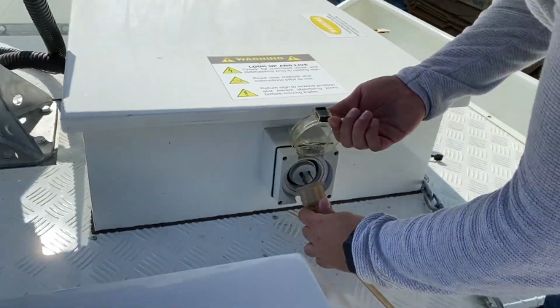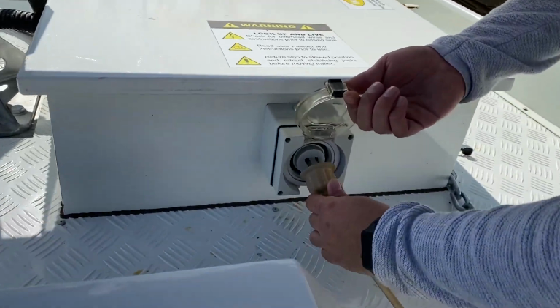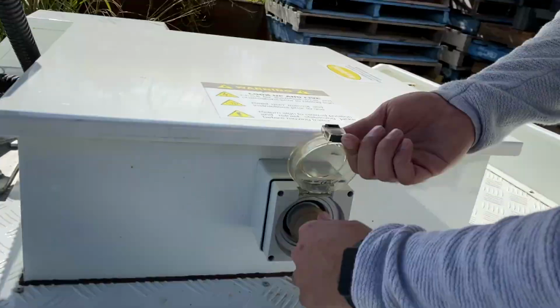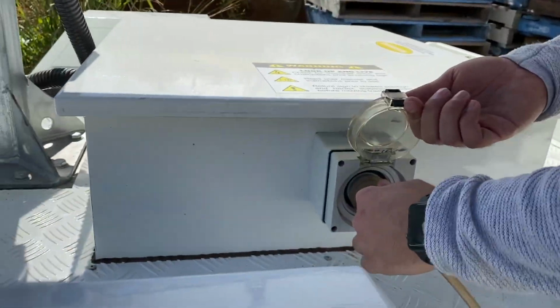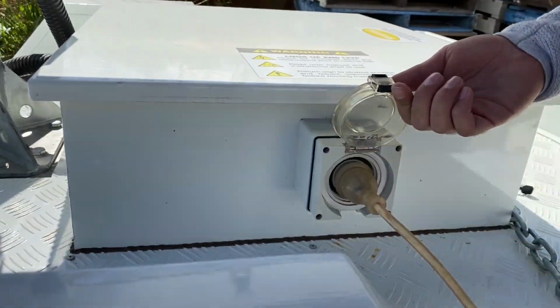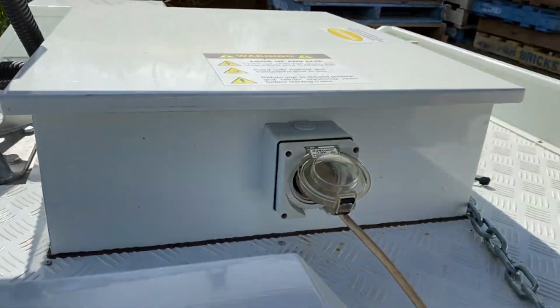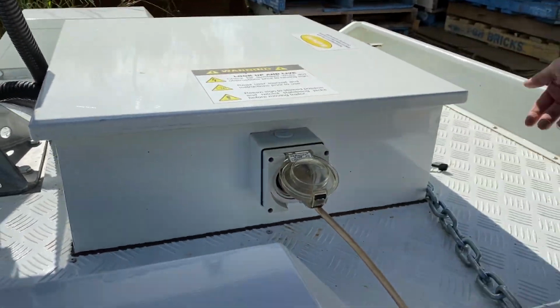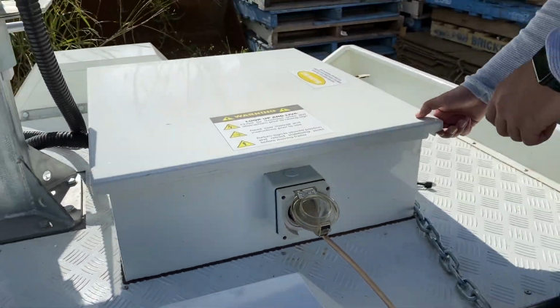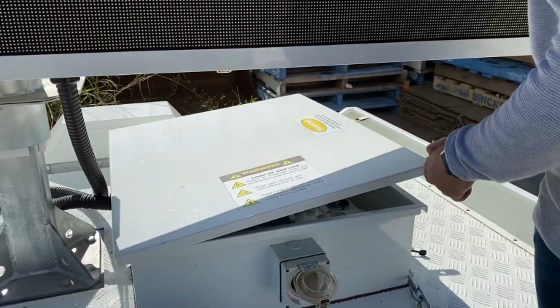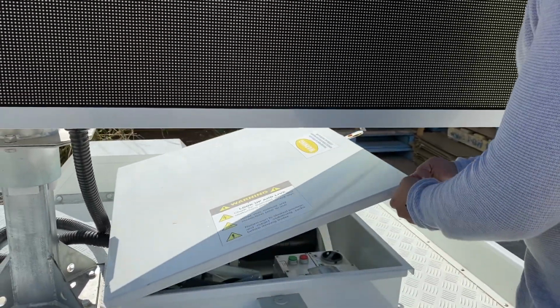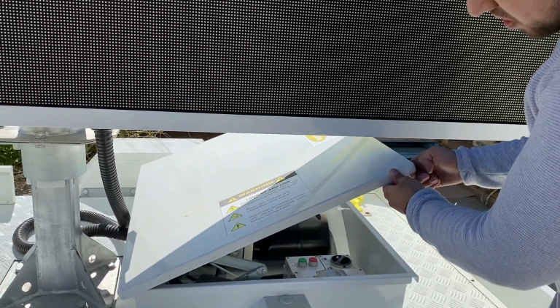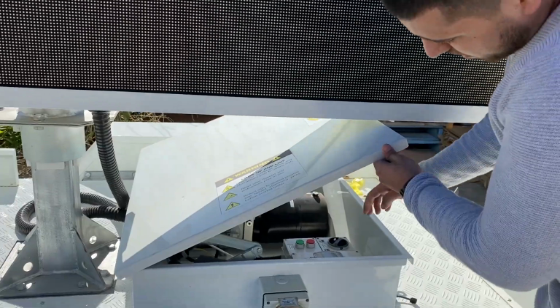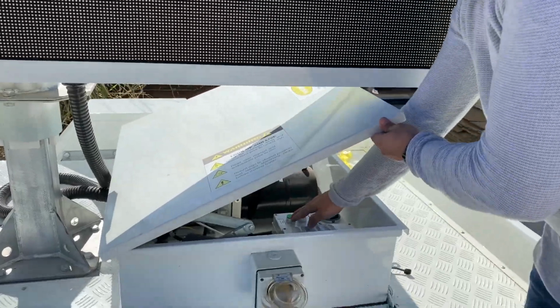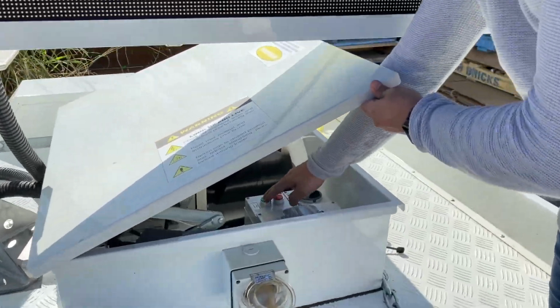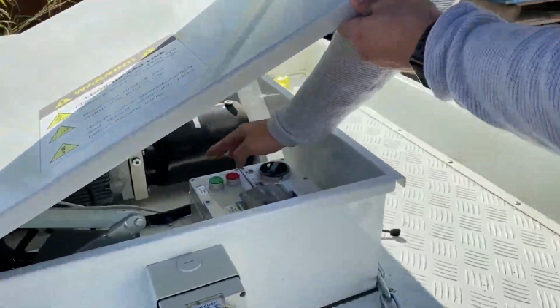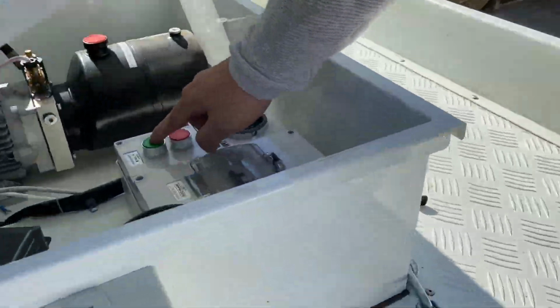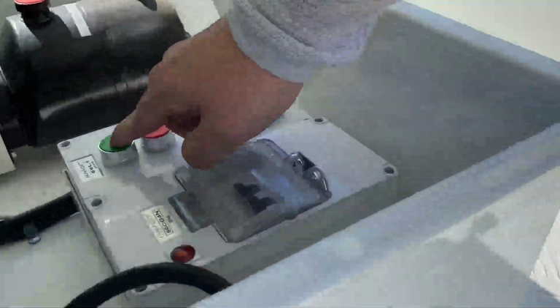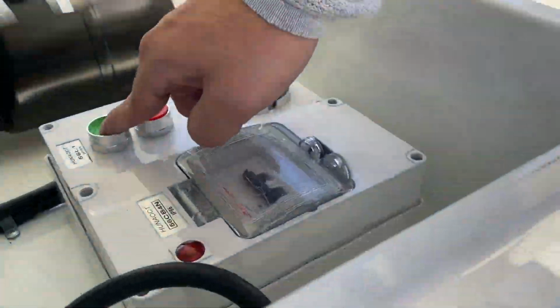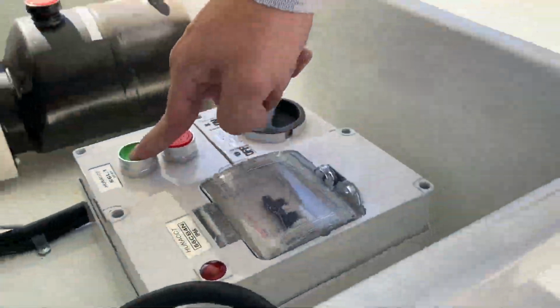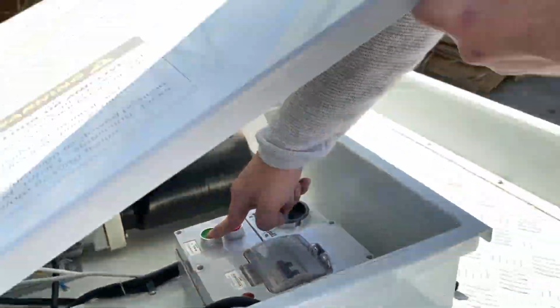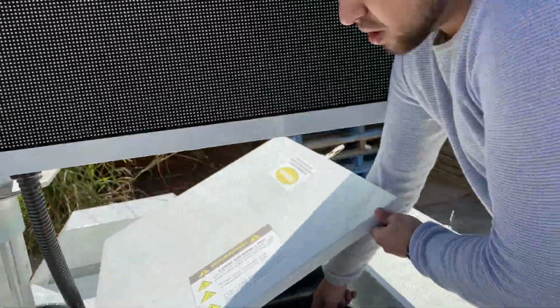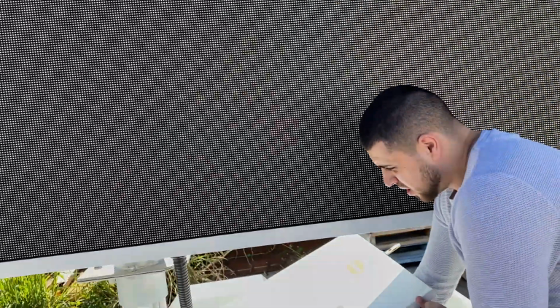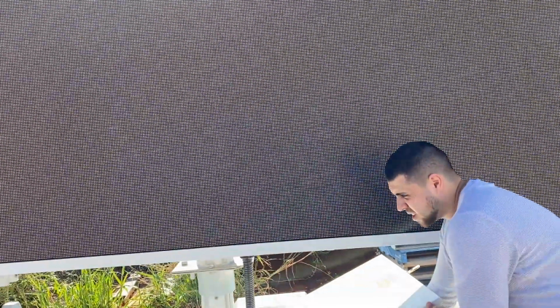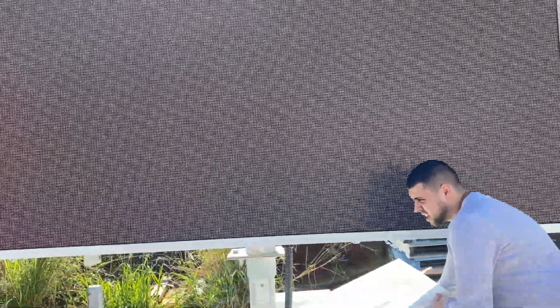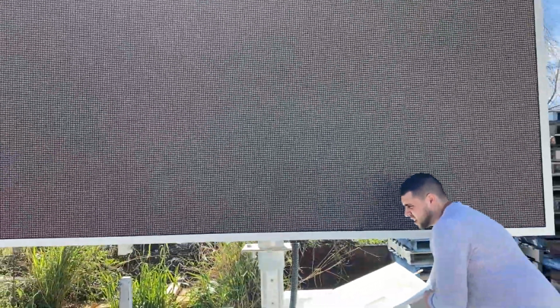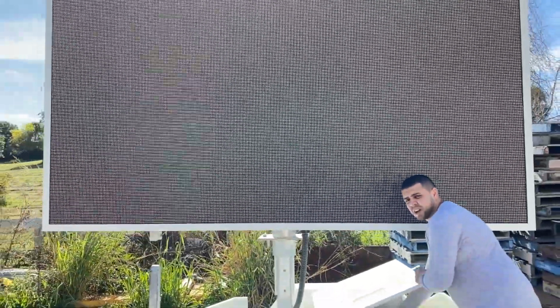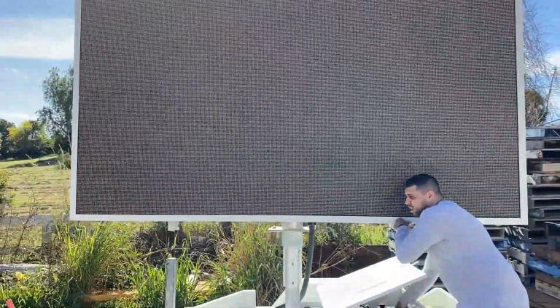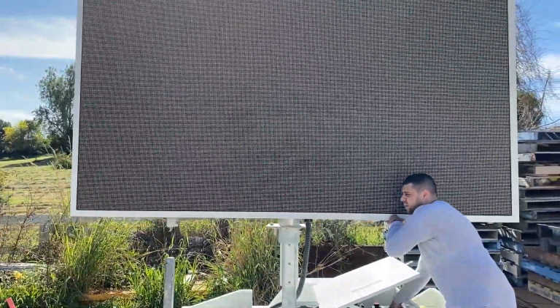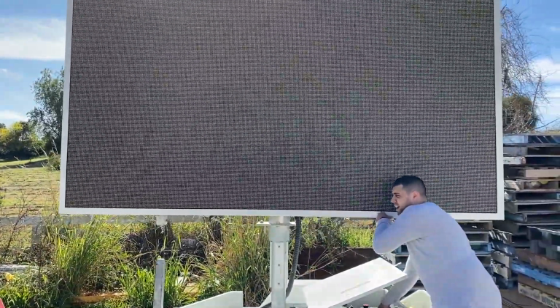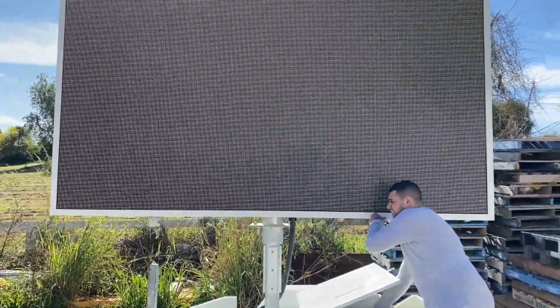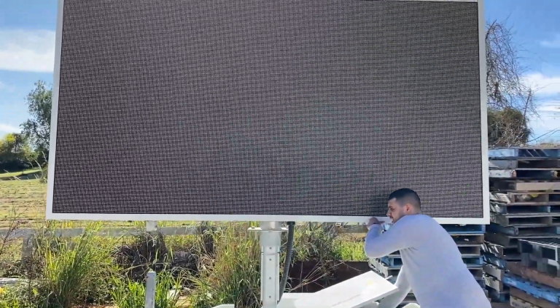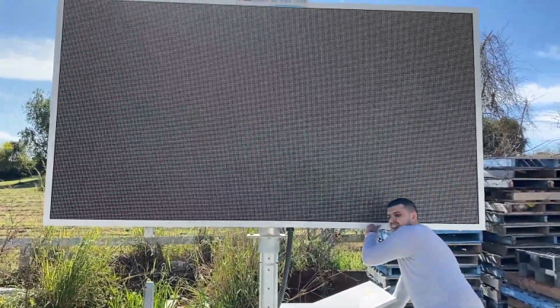Simply plug it in to a simple 10 amp power point. Open this up underneath here if you can see — the green button is up. And then raise the screen to whatever height is needed.